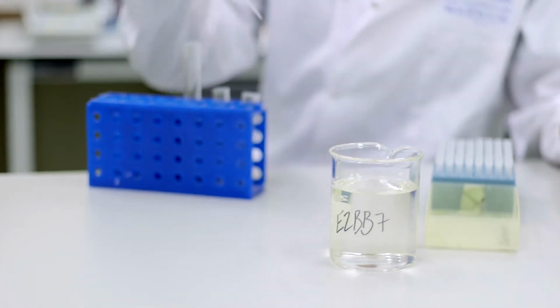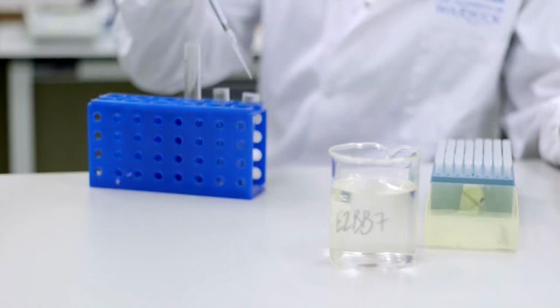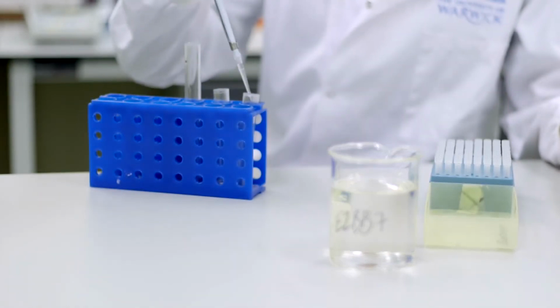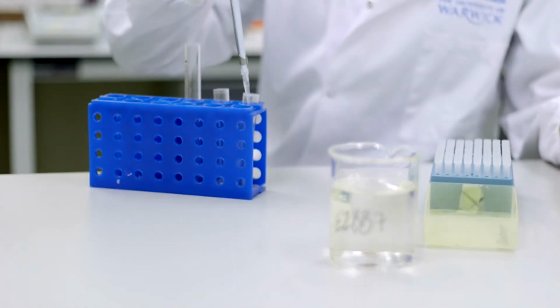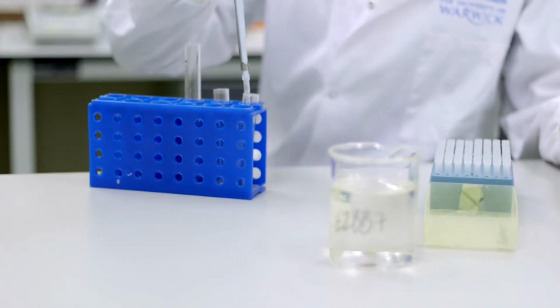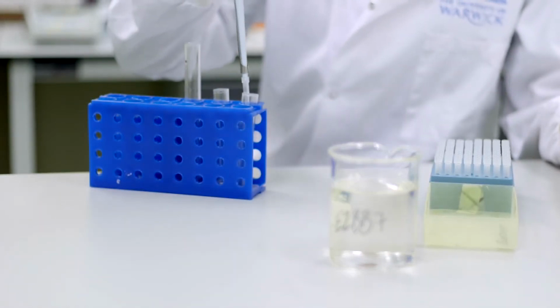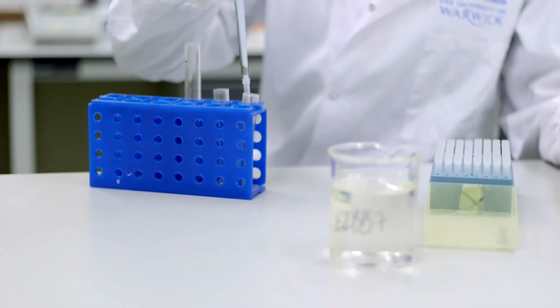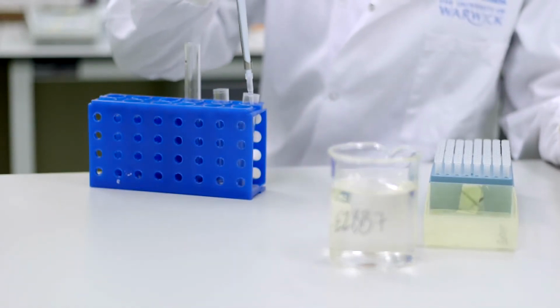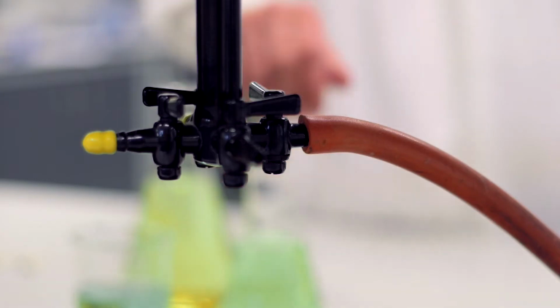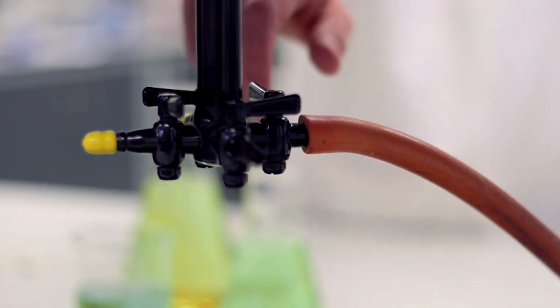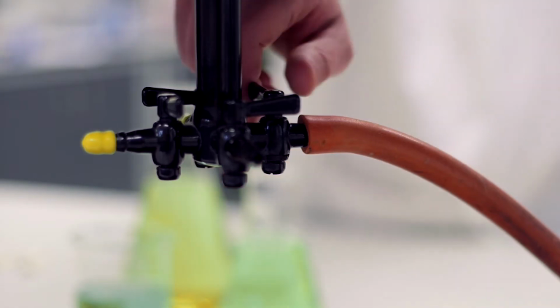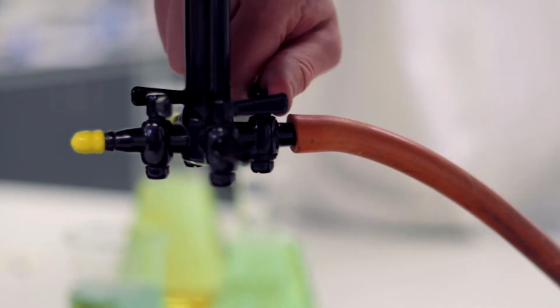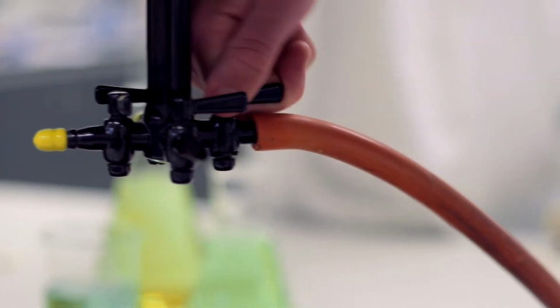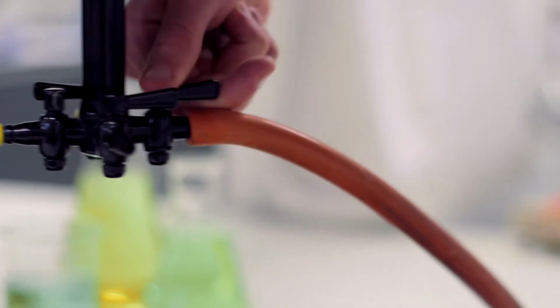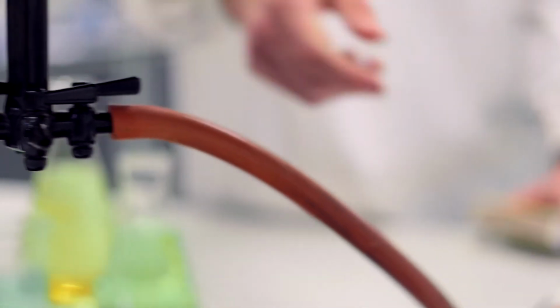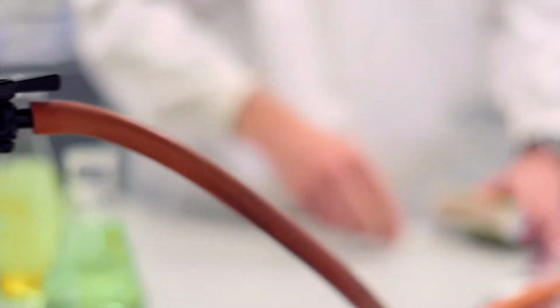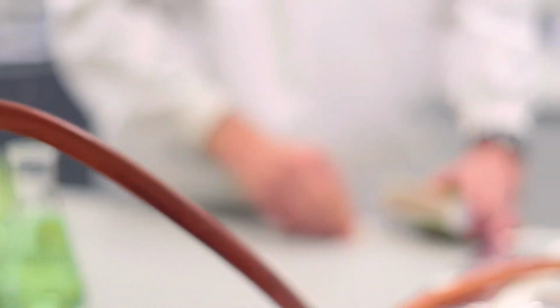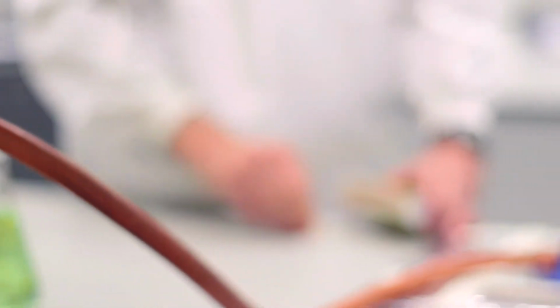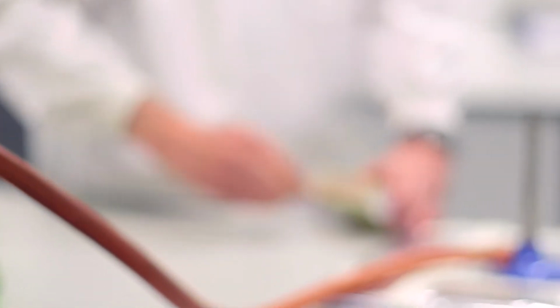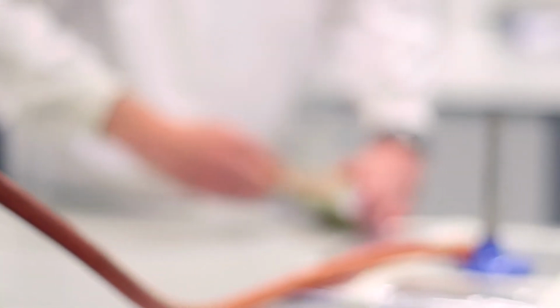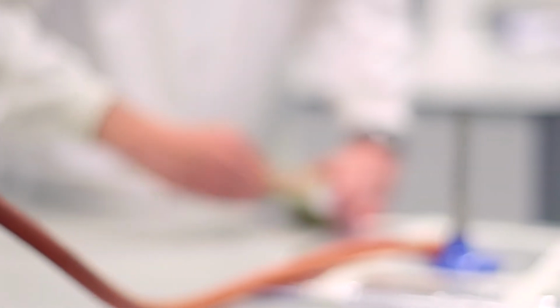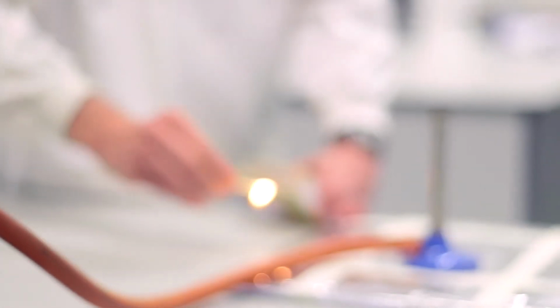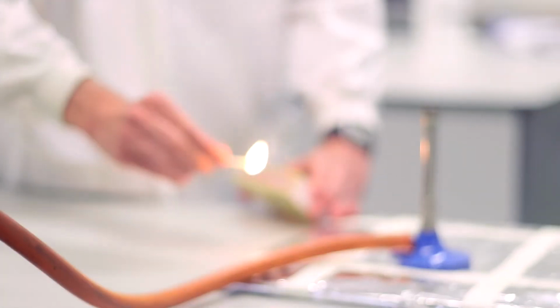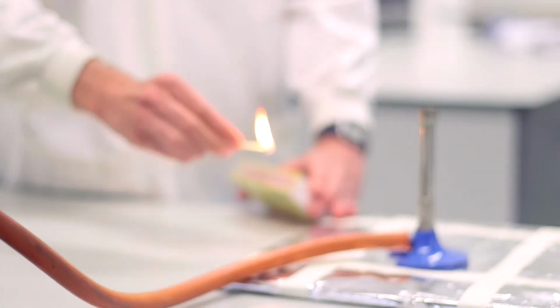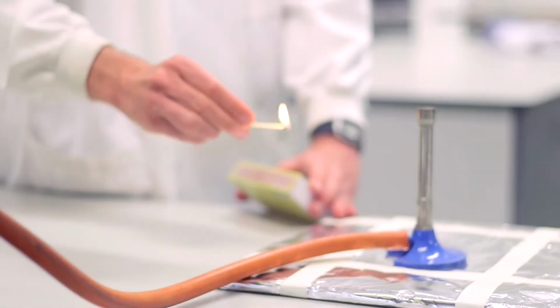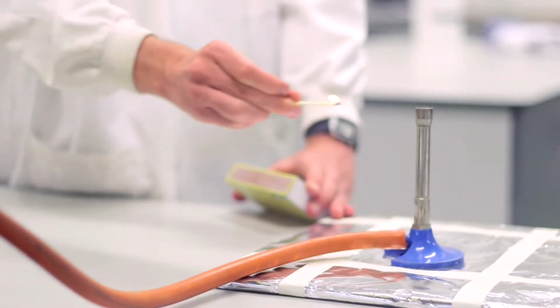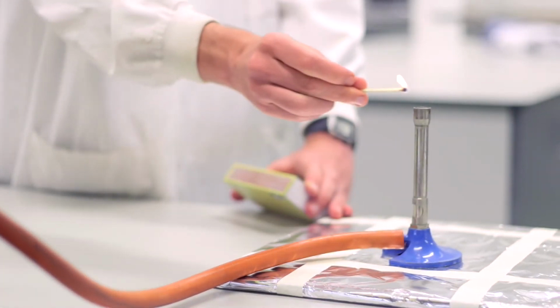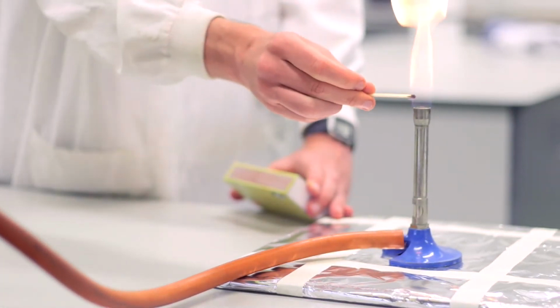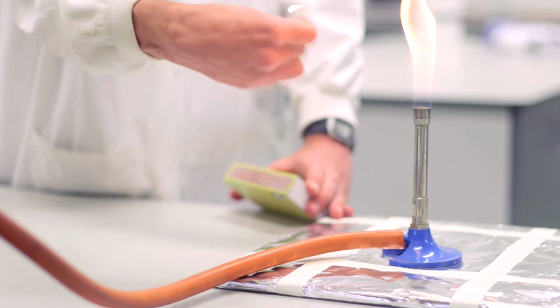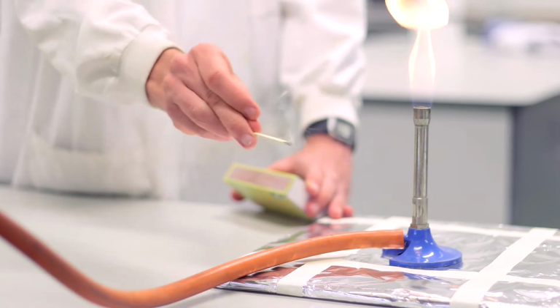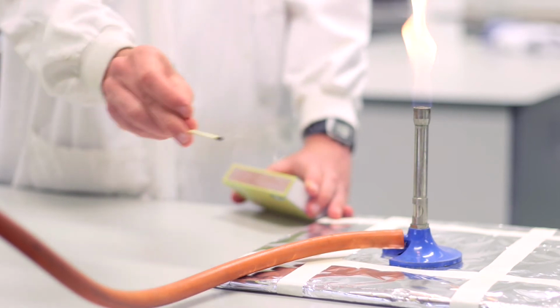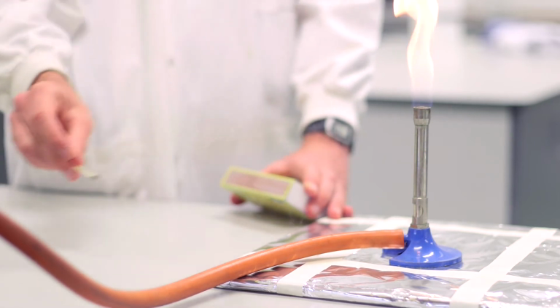Synthetic biology is the design and fabrication of biological systems that do not exist in the natural world. Essentially, it's taking what we already know and manipulating it to create functions for our own use.